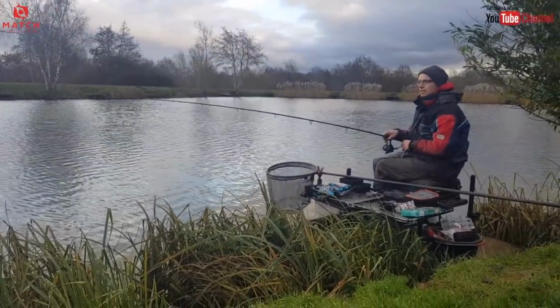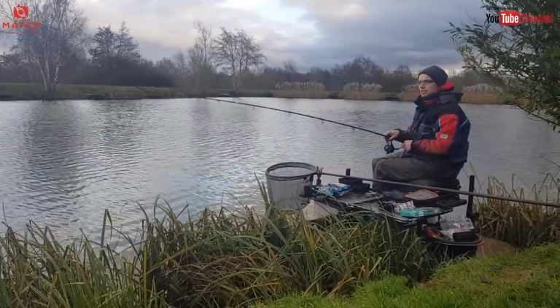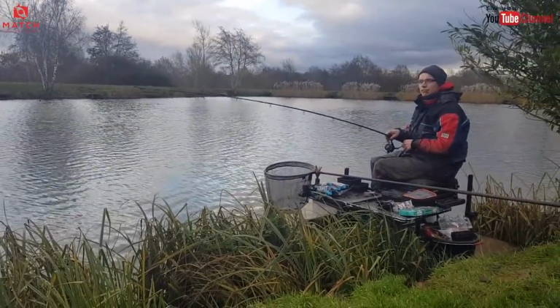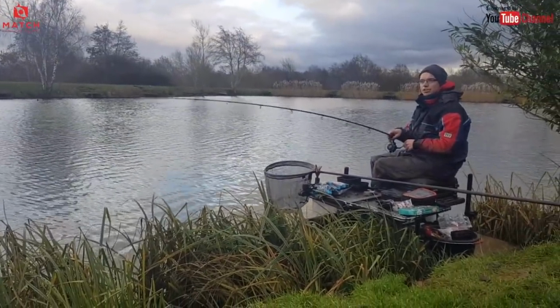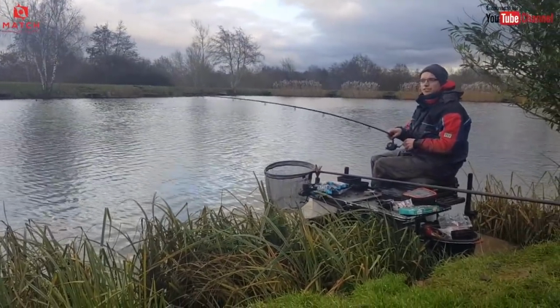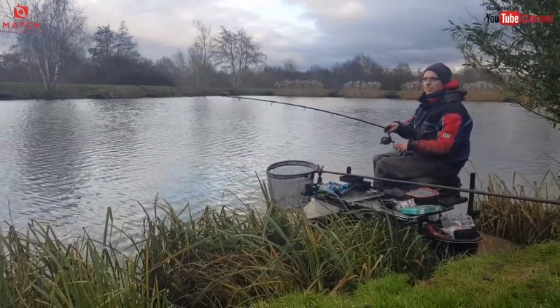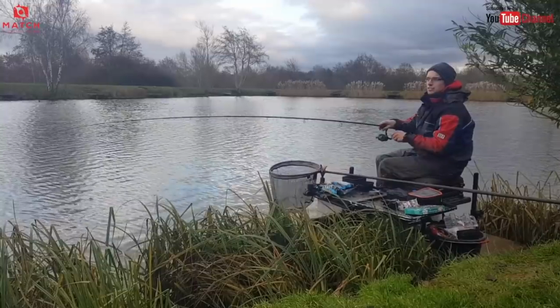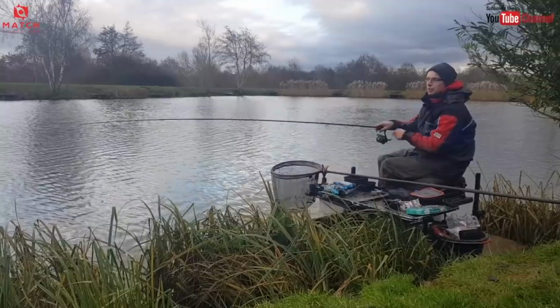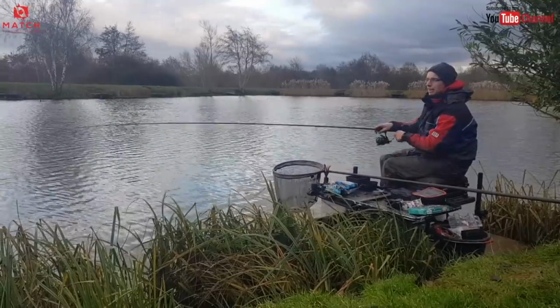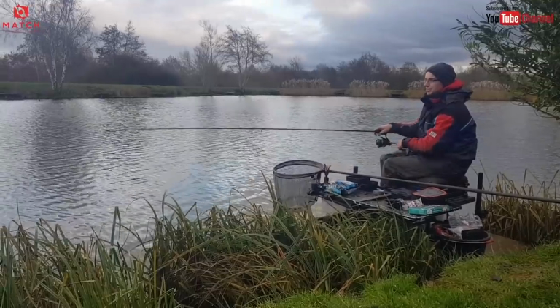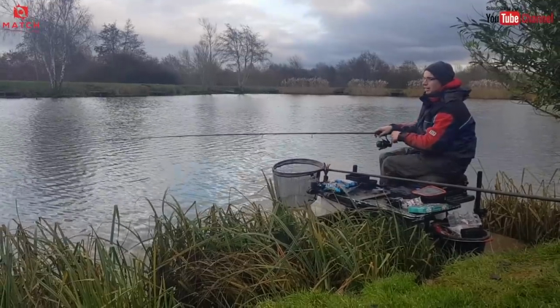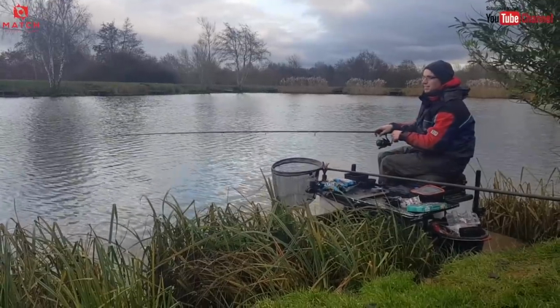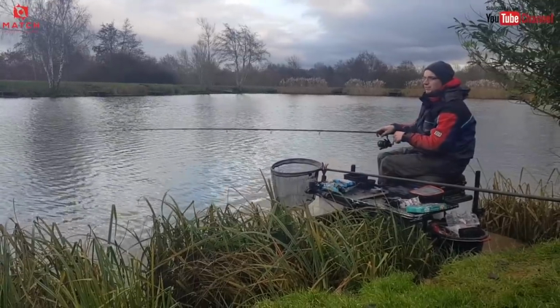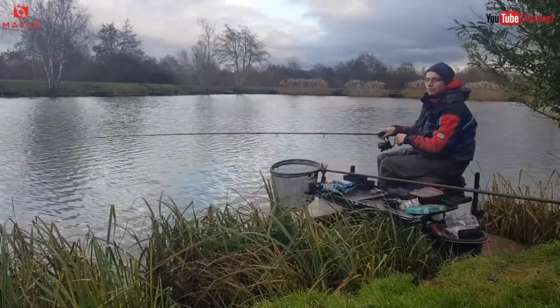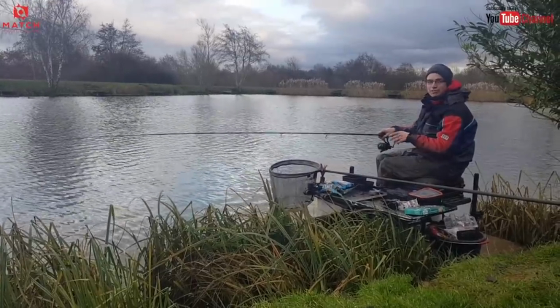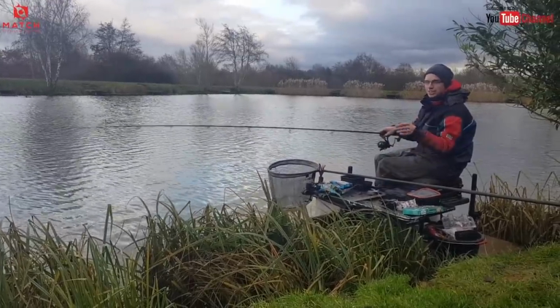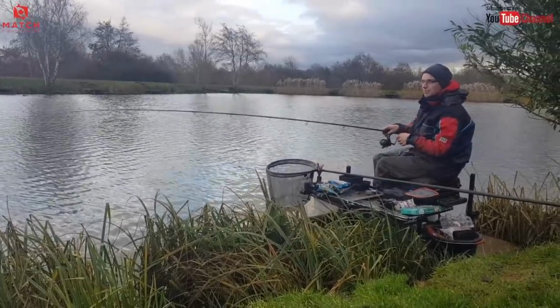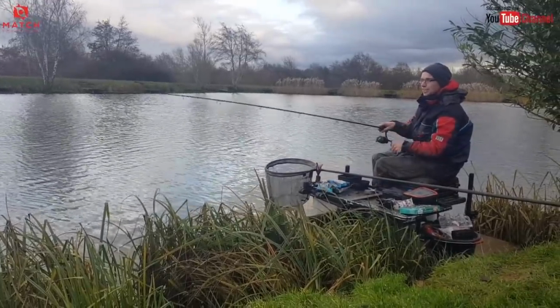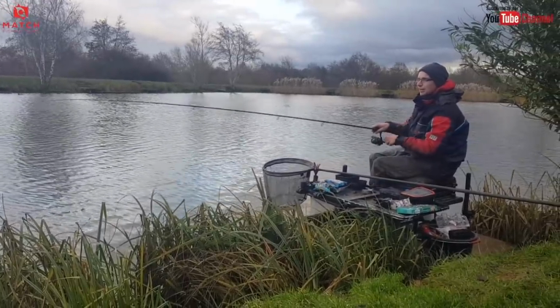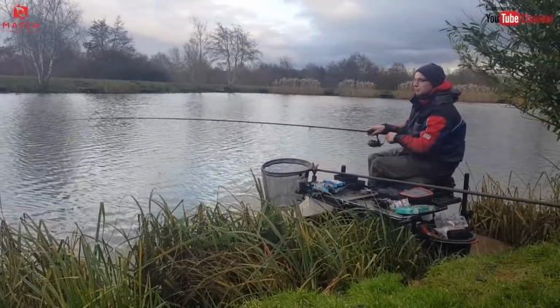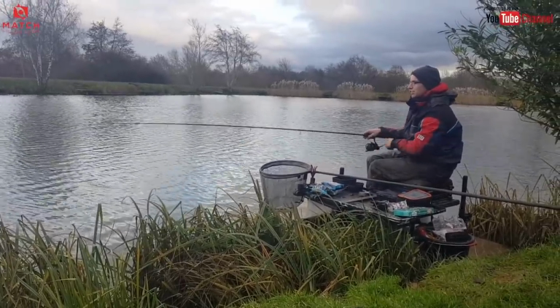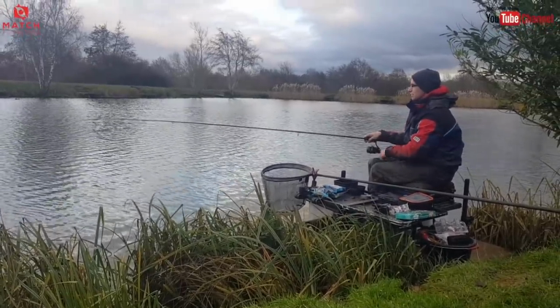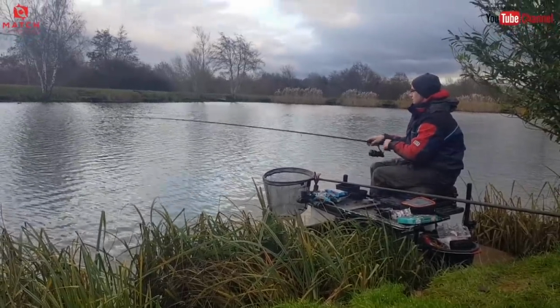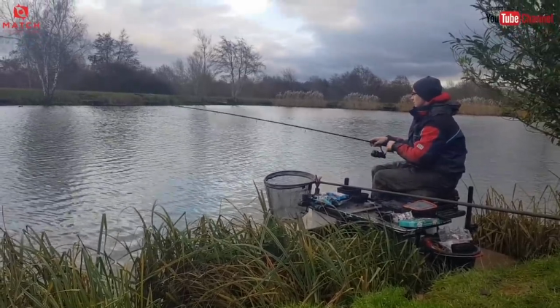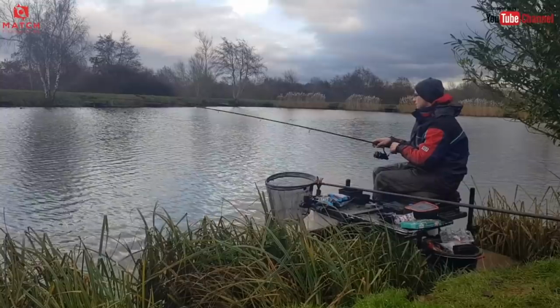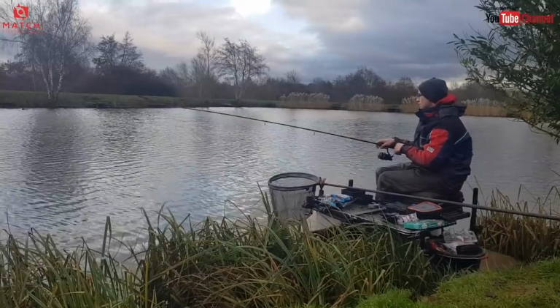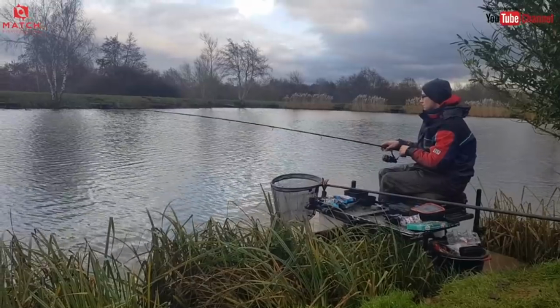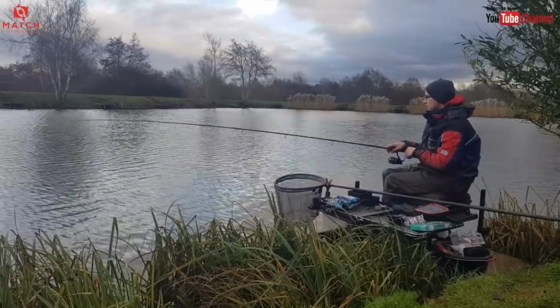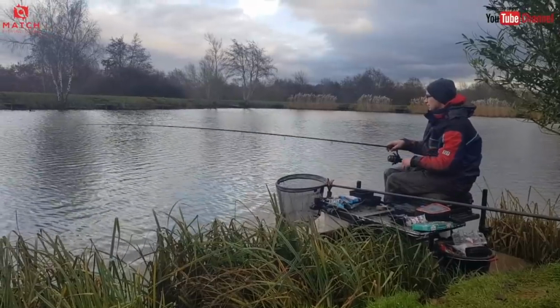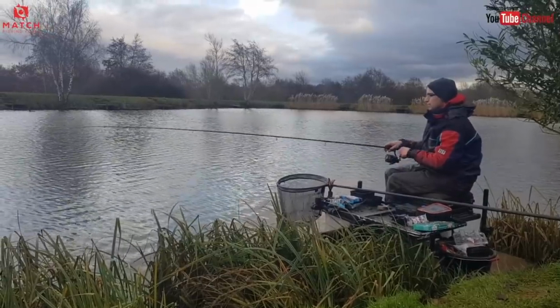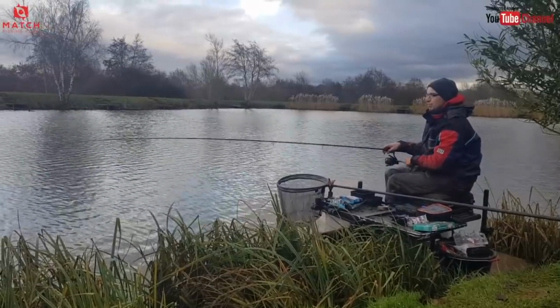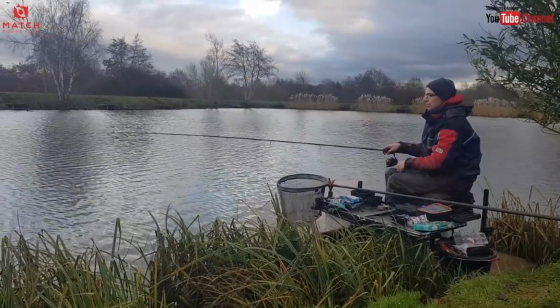I love this soft rod. I spoke about it in my top five tackle items video. For this kind of fishing I just think it's perfect.